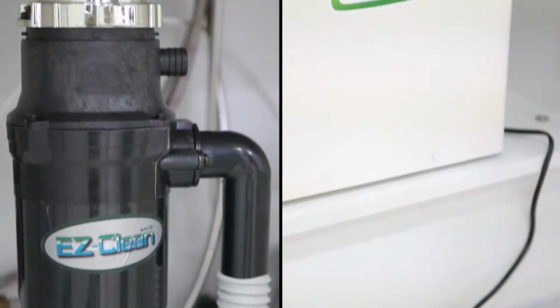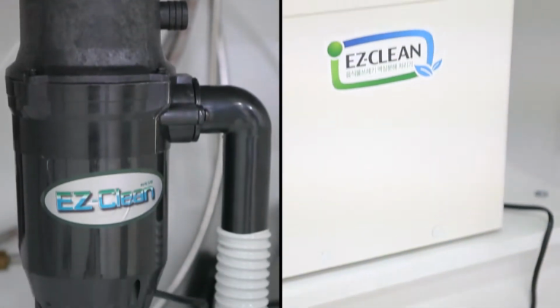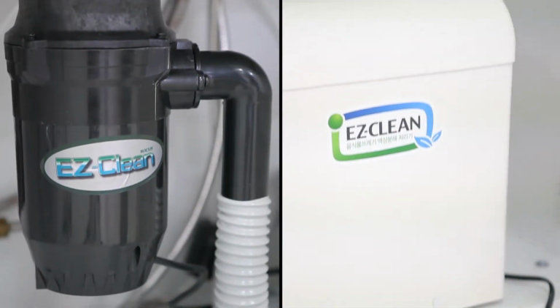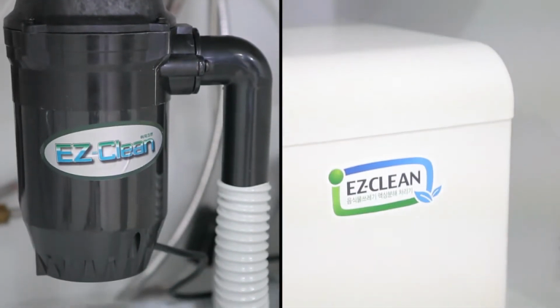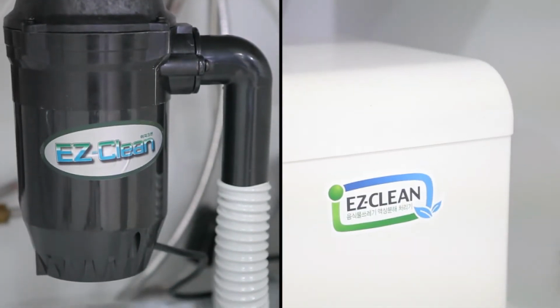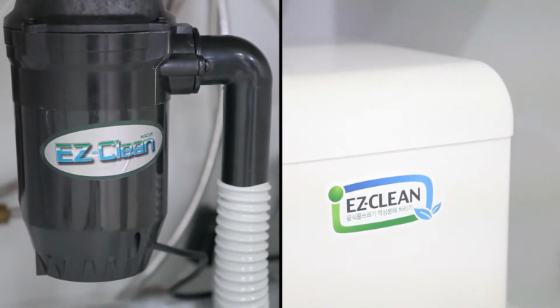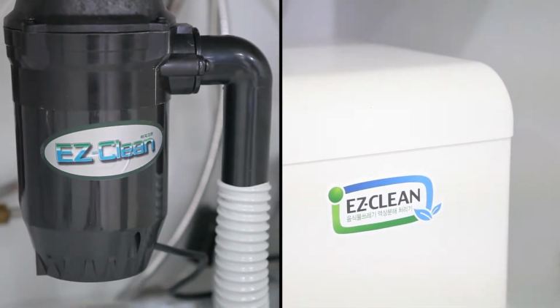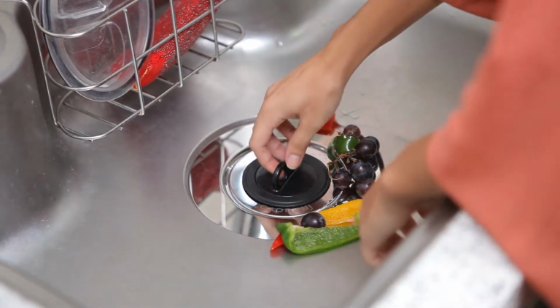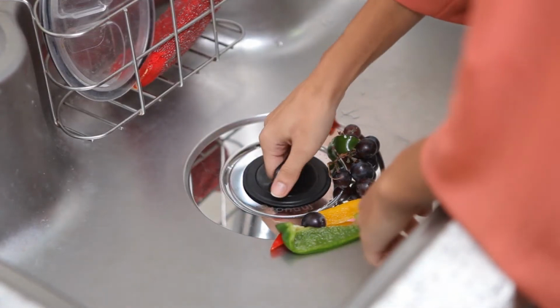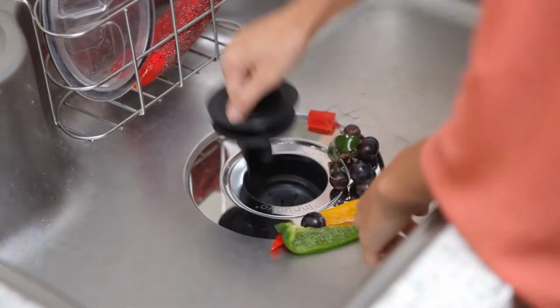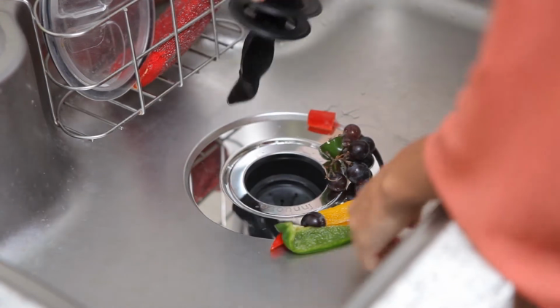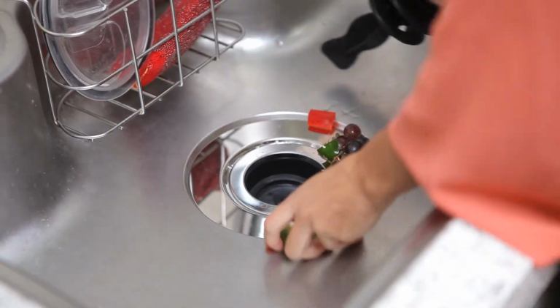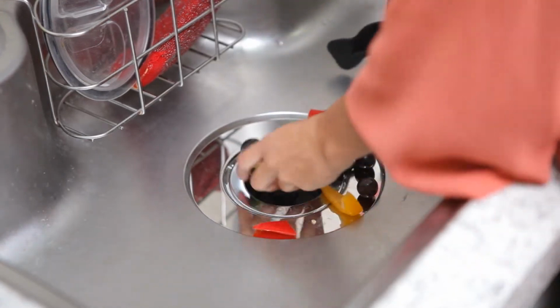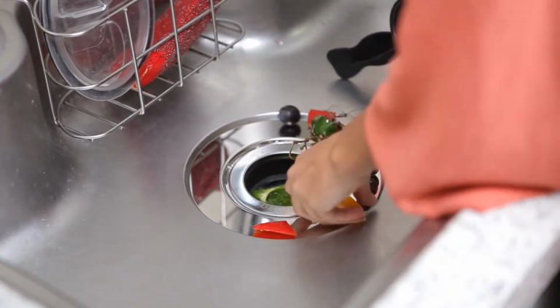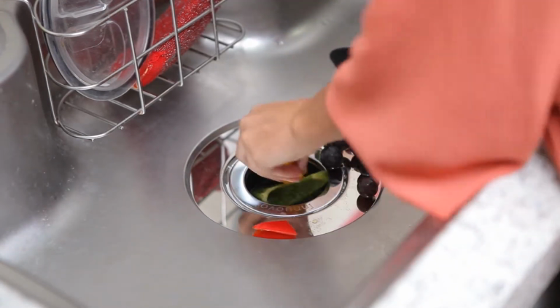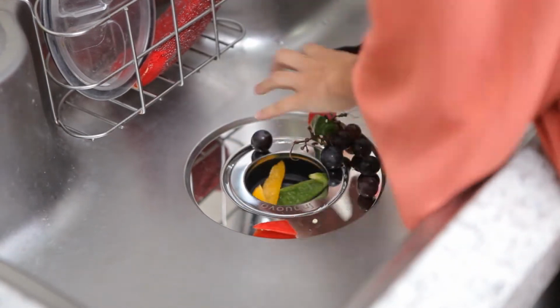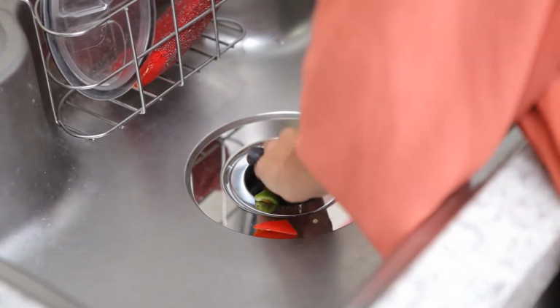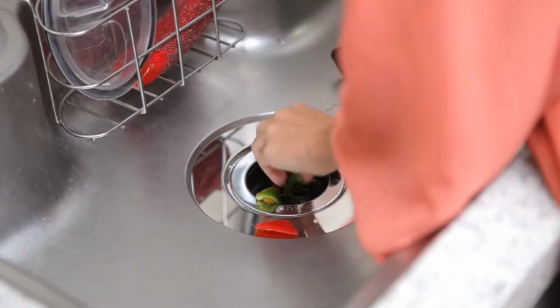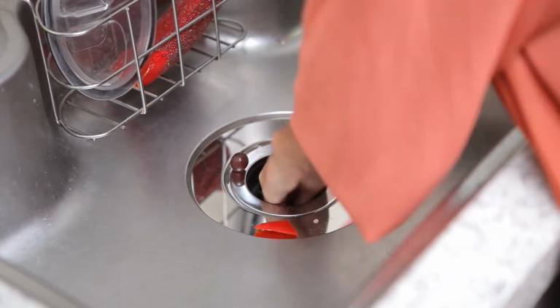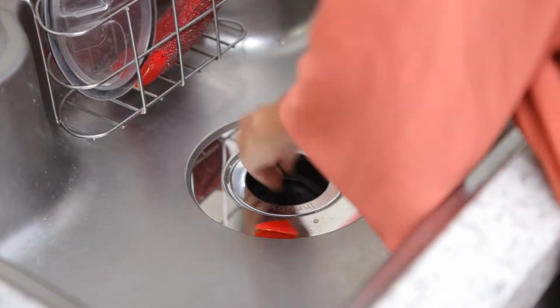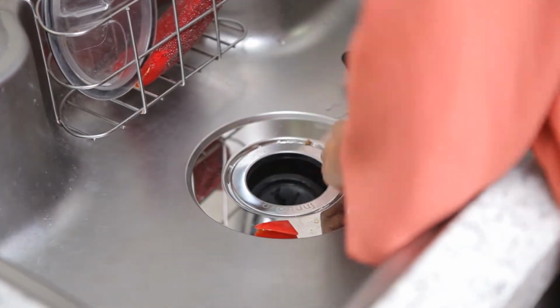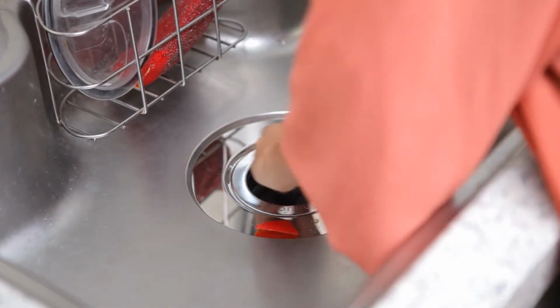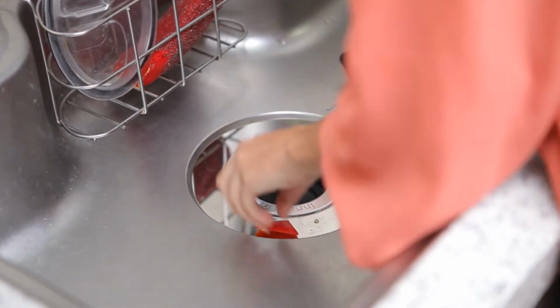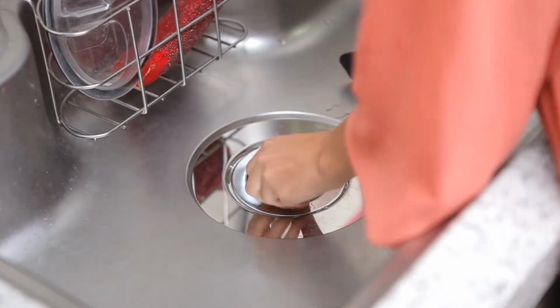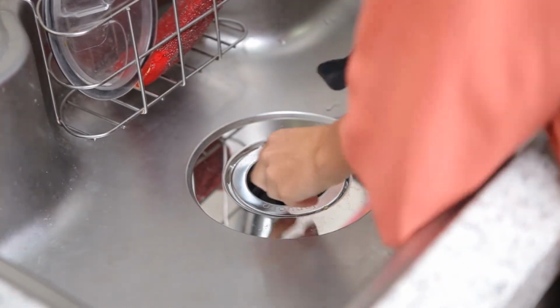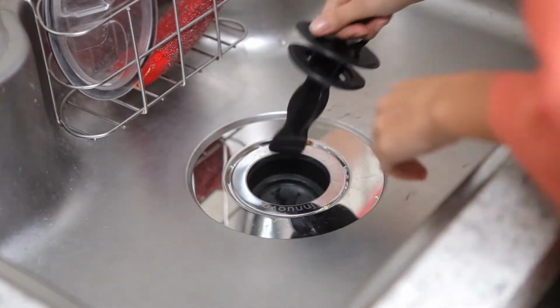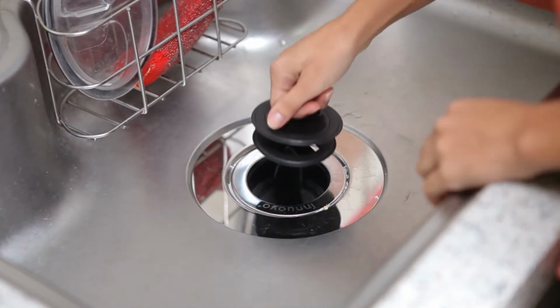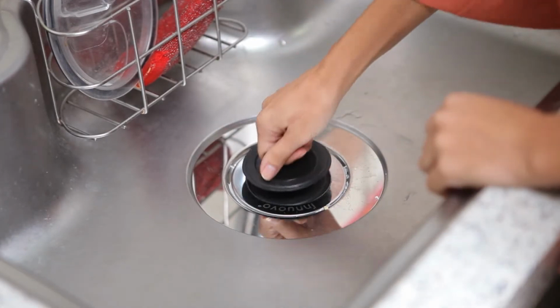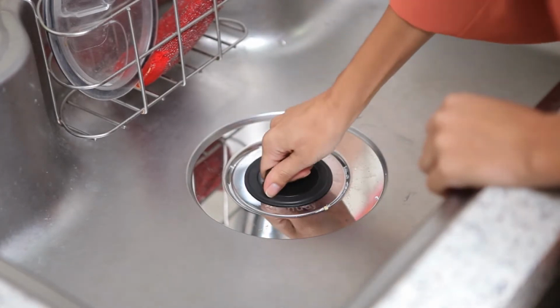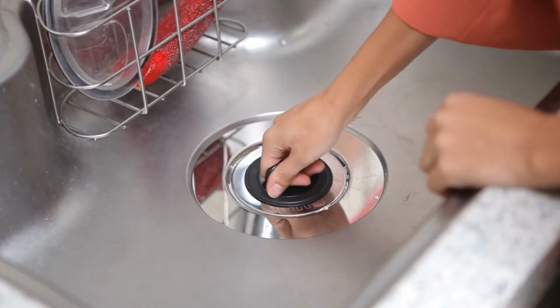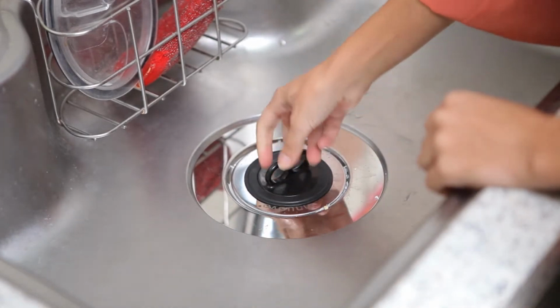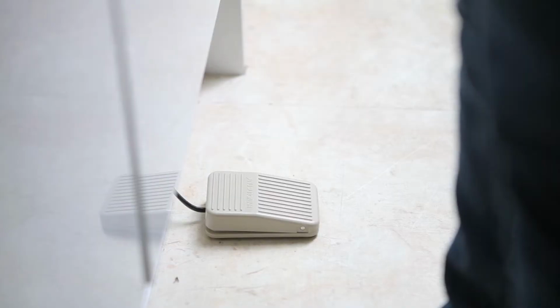Do you still go out to take out your food waste? Now take care of your food waste with Easy Clean Food Waste Disposer. It is a hygienic and convenient way to get rid of smelly food waste.